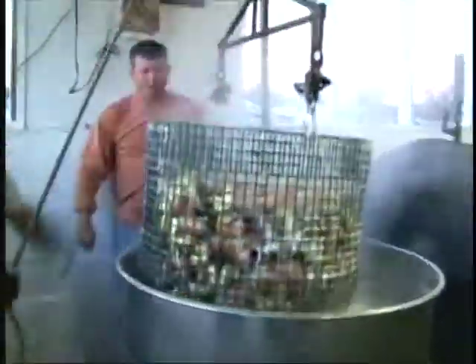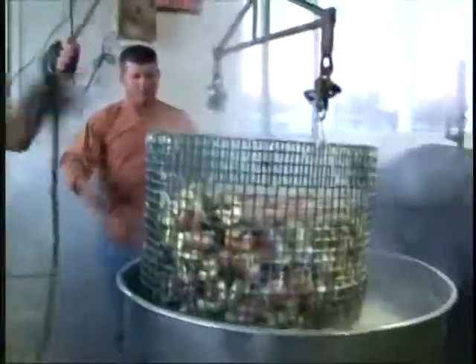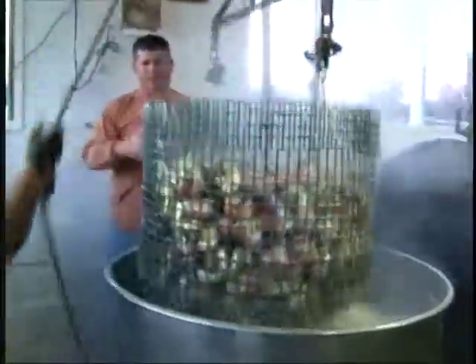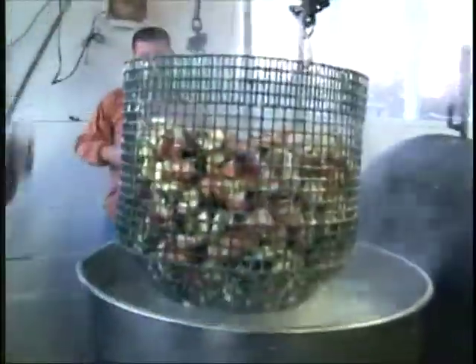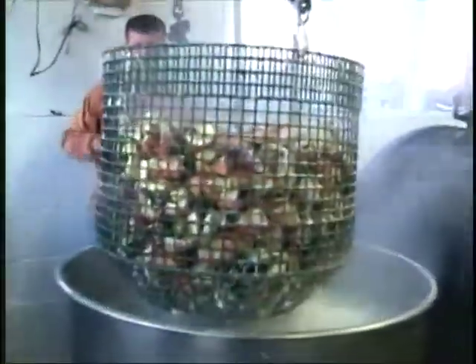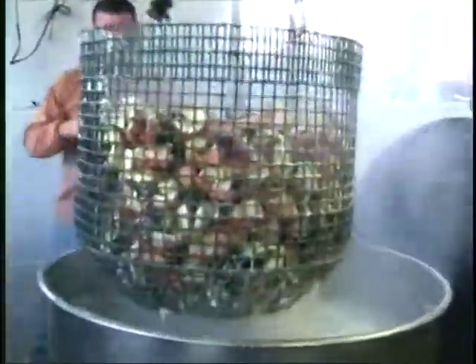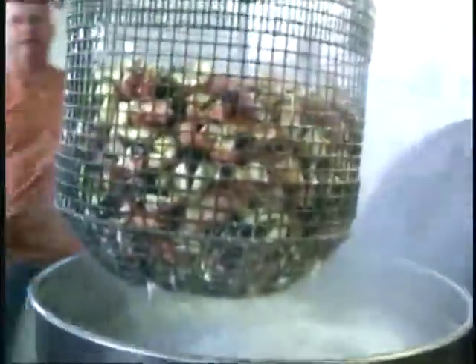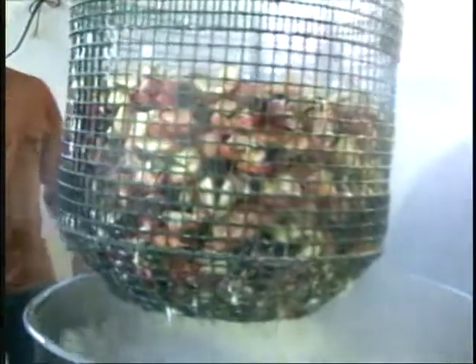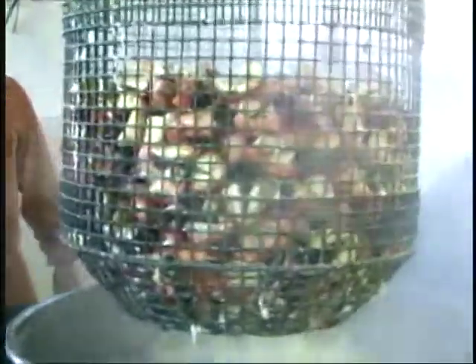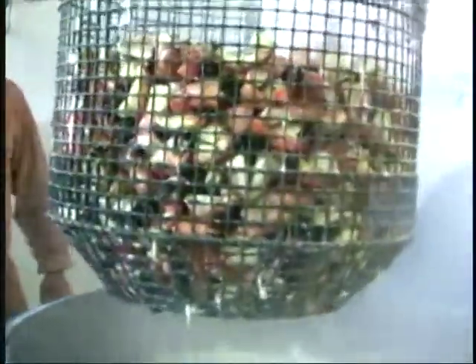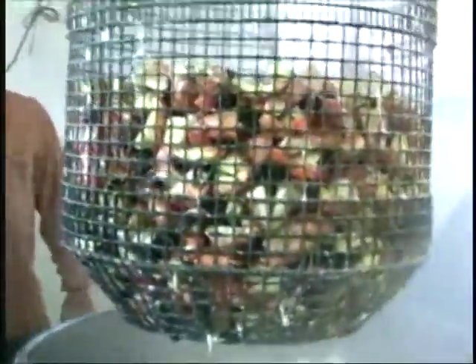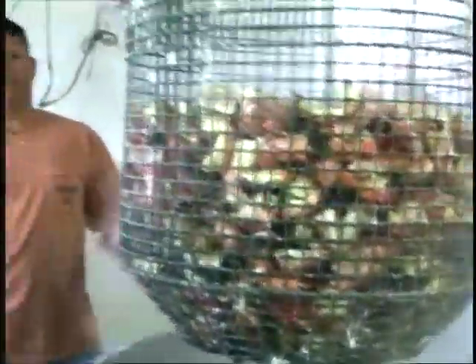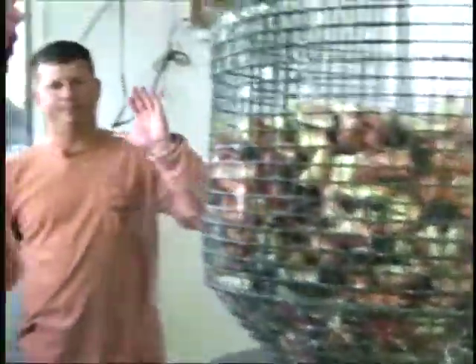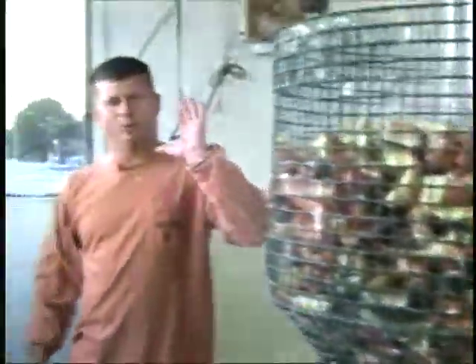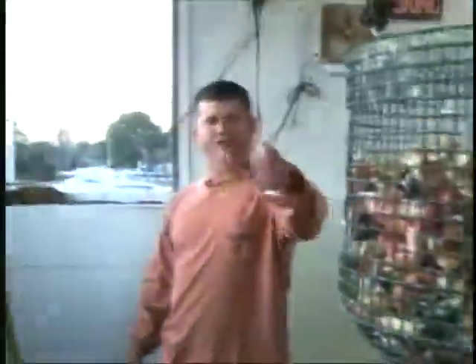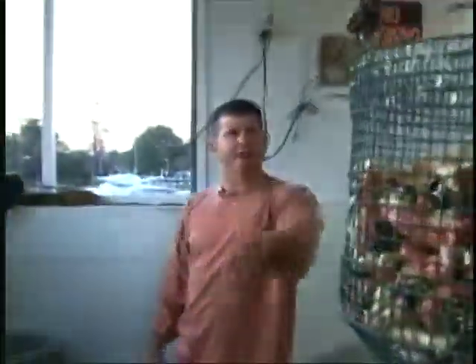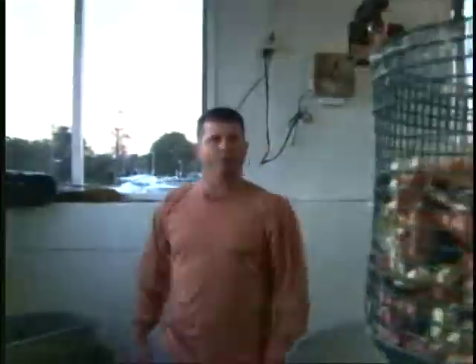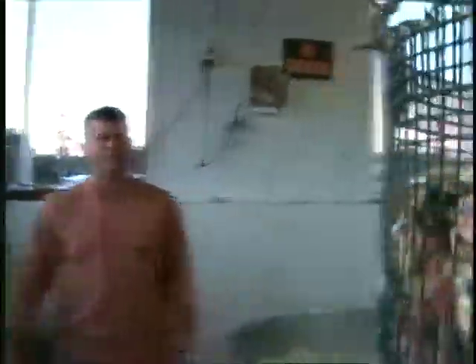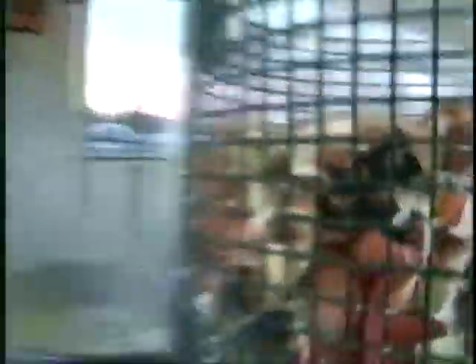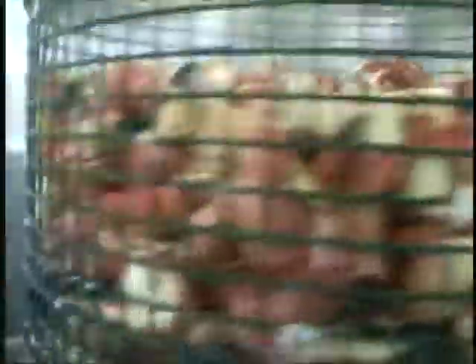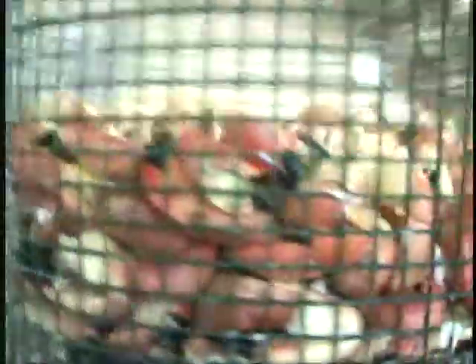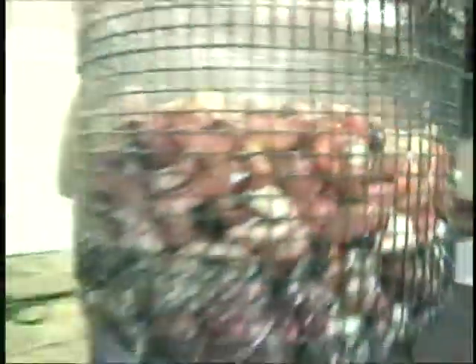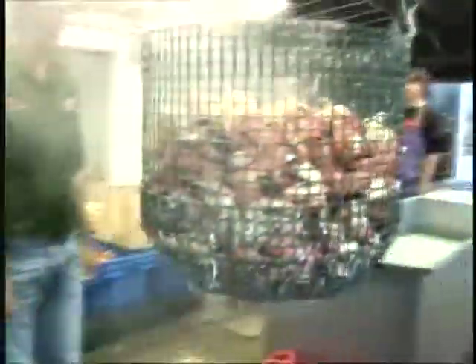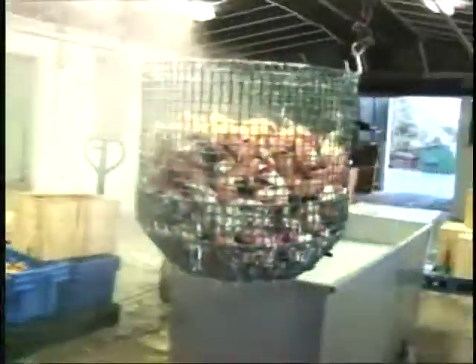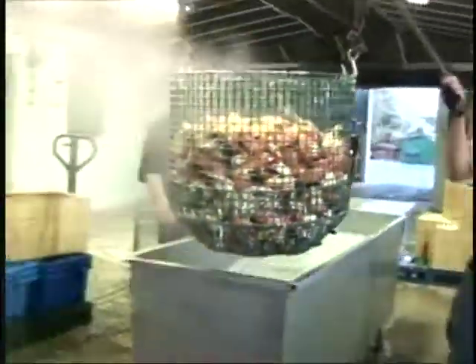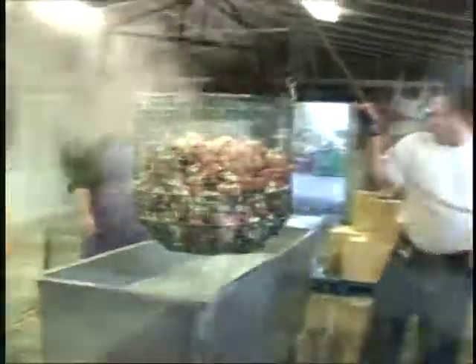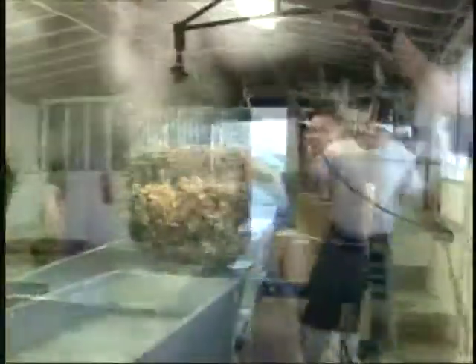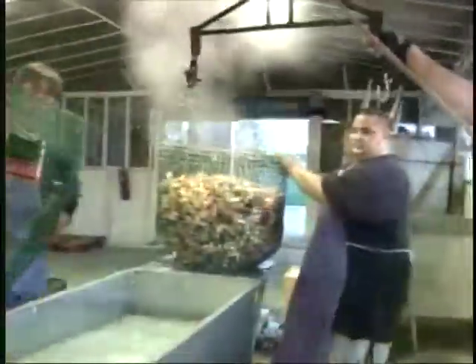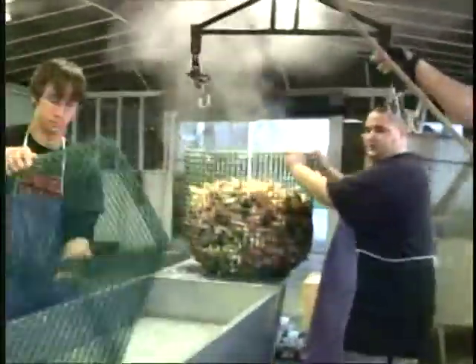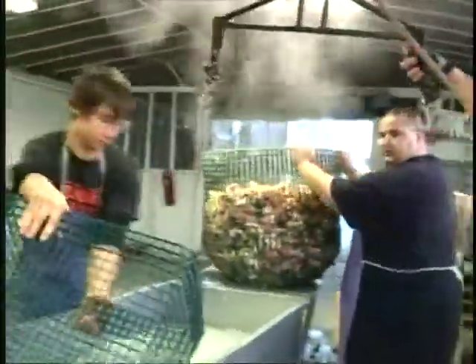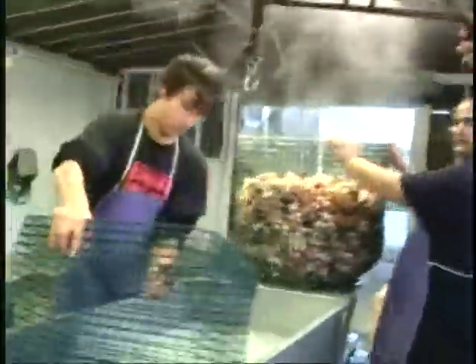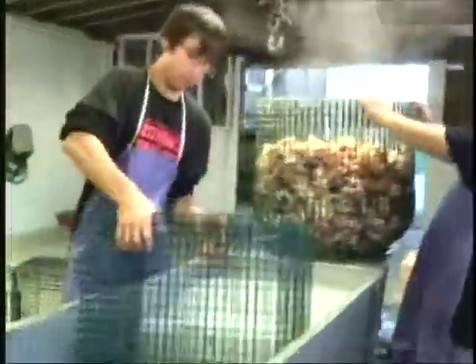Now what we're doing at this point — the crabs are cooked. They've already met their eight minutes, so Kevin will hoist them up and he'll run back to the chill tank, and we'll start putting them in the chilled water.